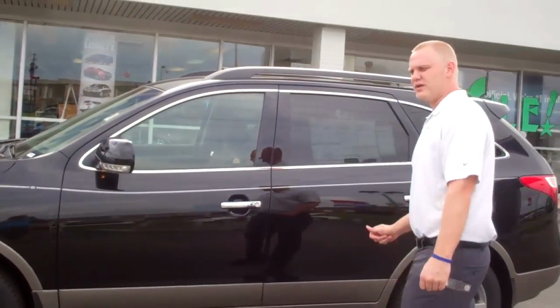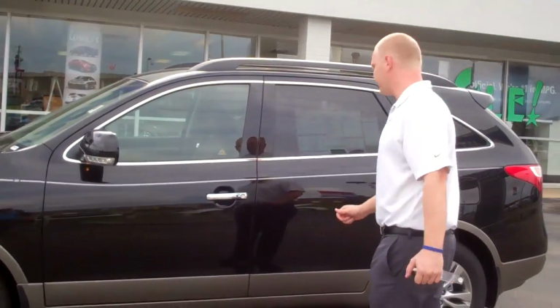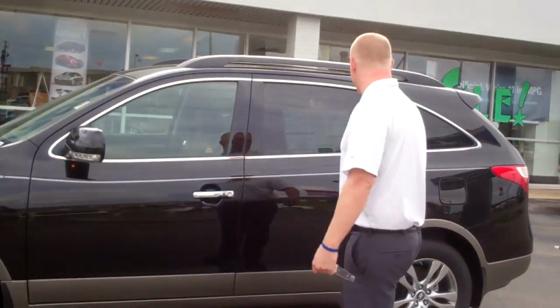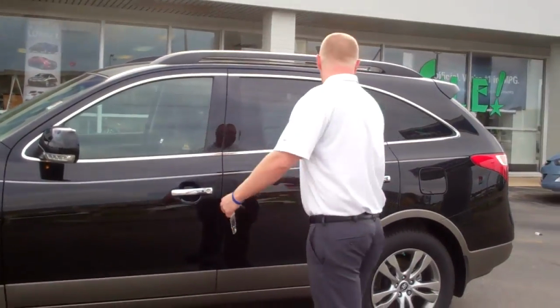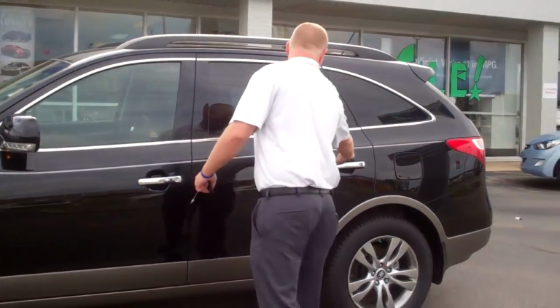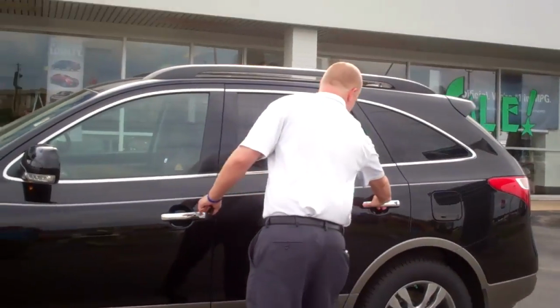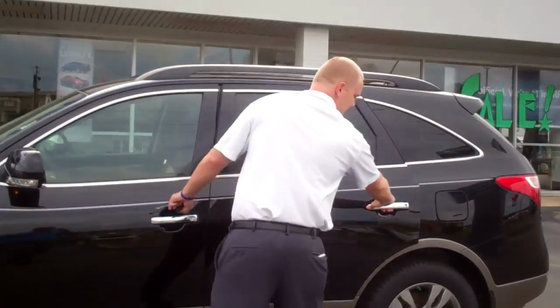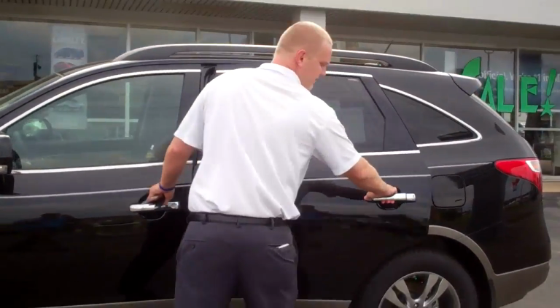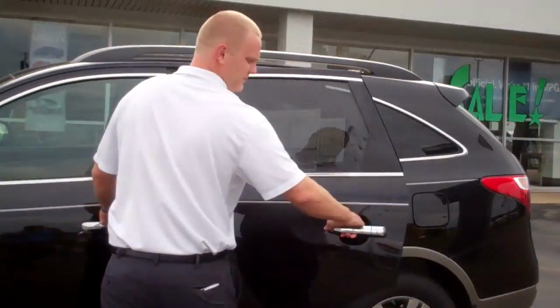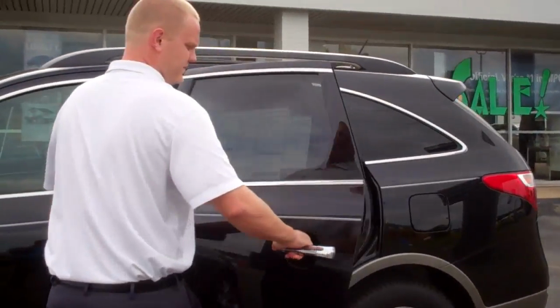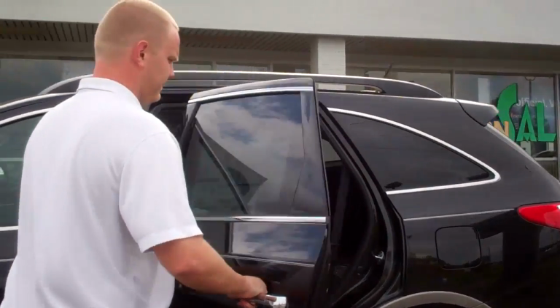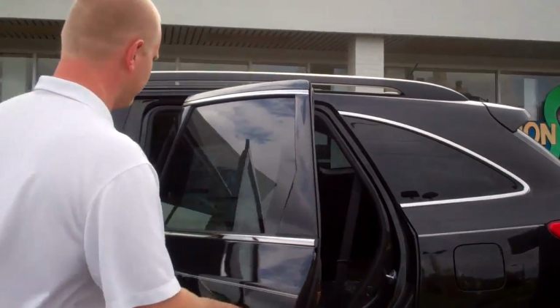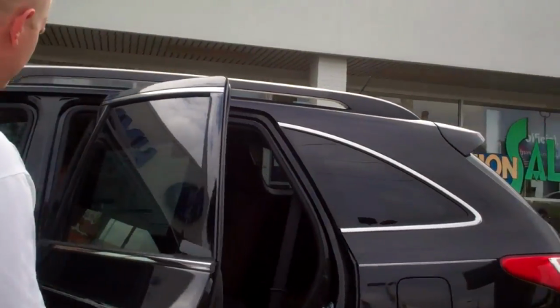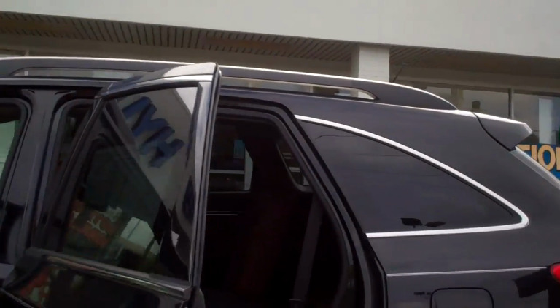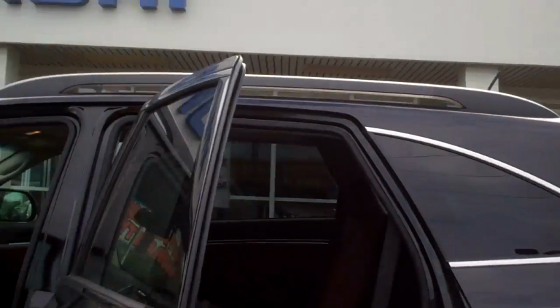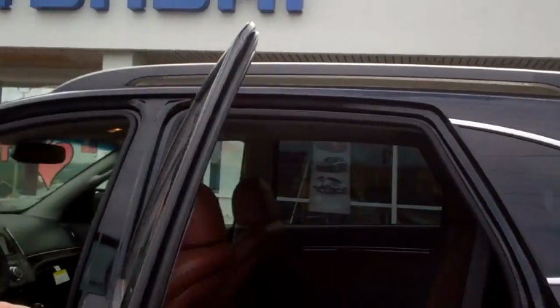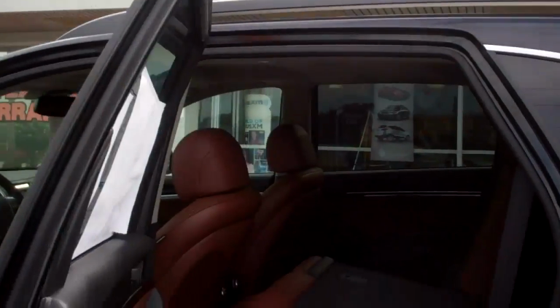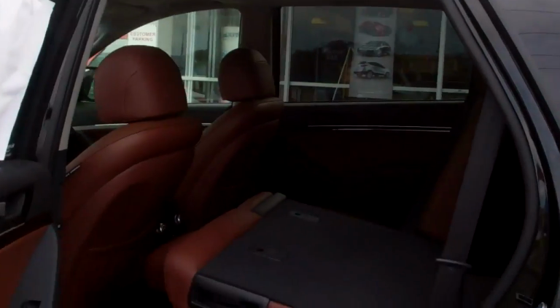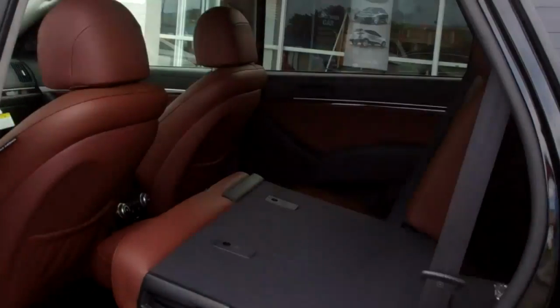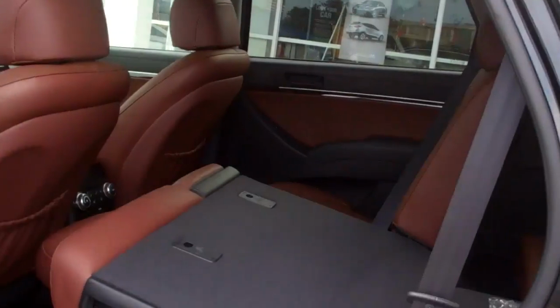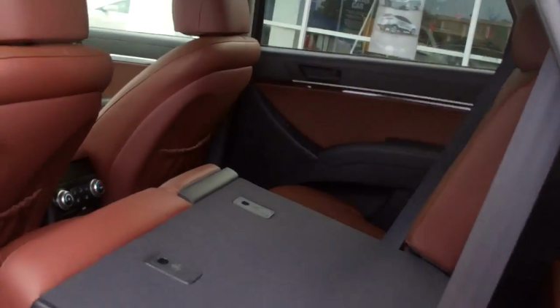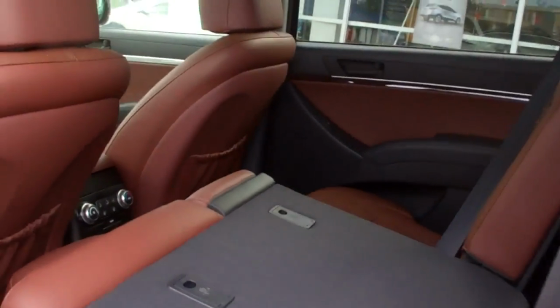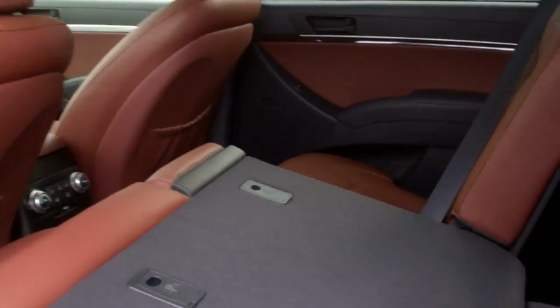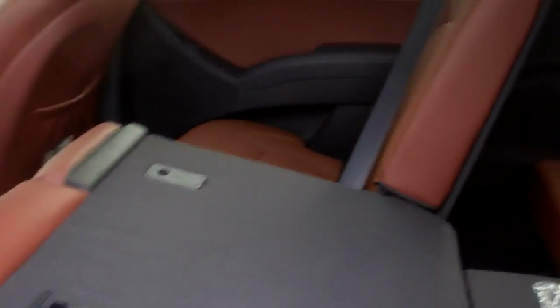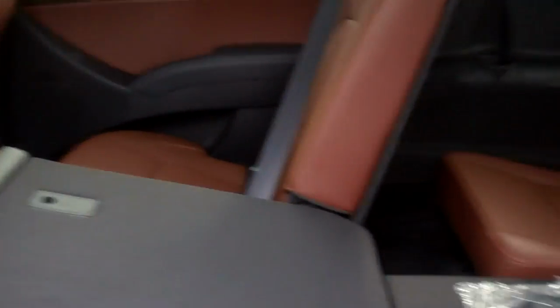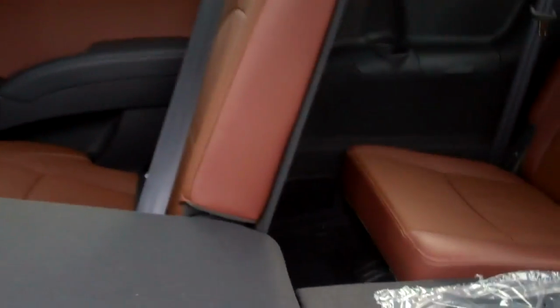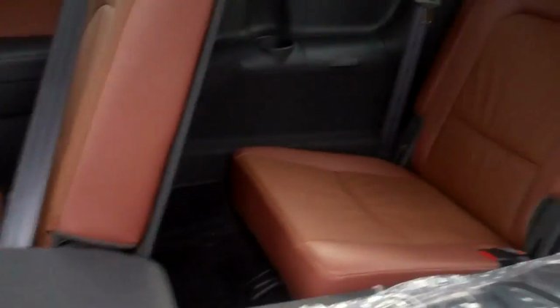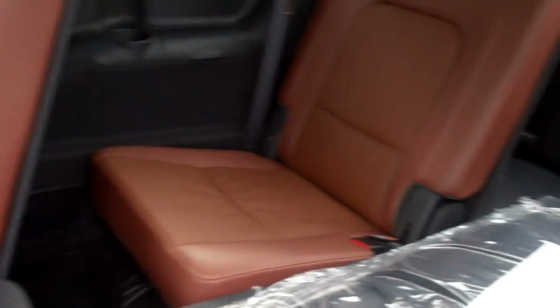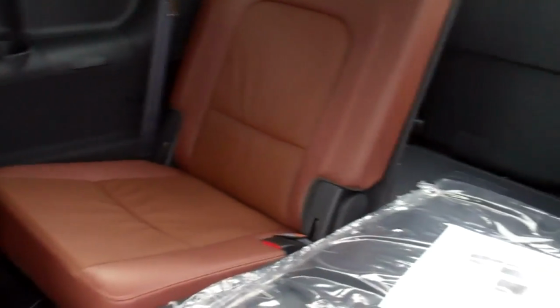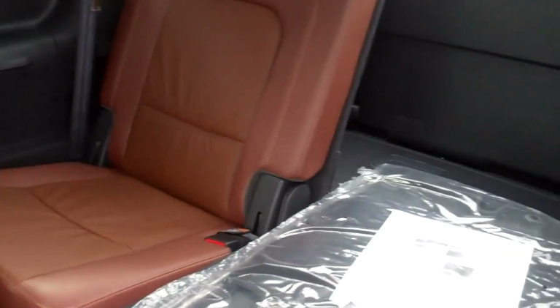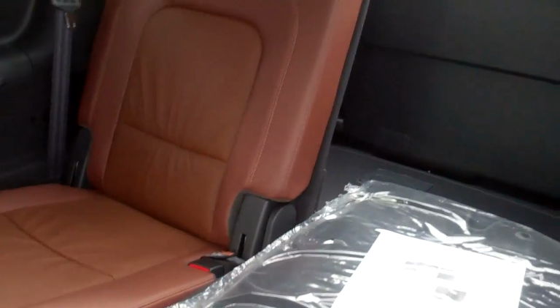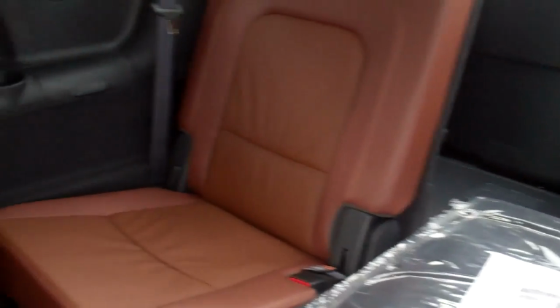If you would, come in through the back — let me show you a little bit about it. As you can see coming in through the back, it has the leather, the seats fold down, and you see your third row seating.